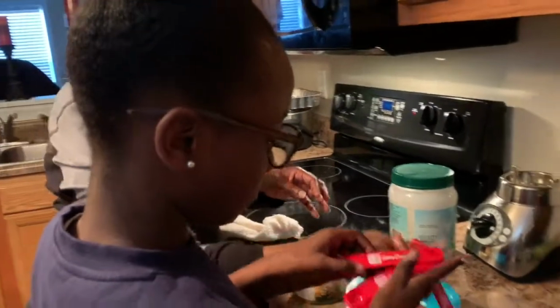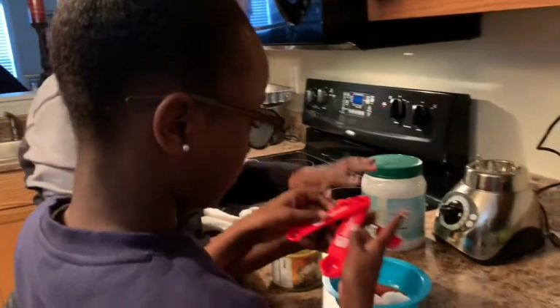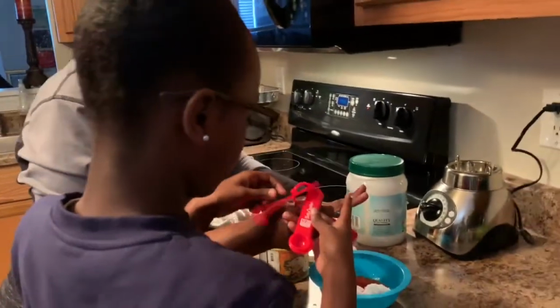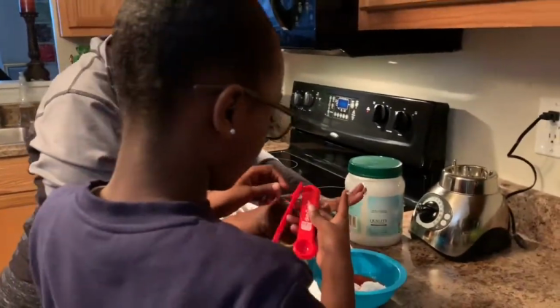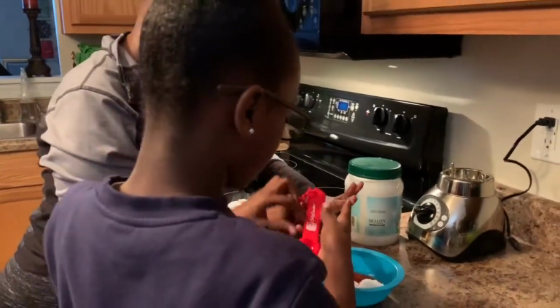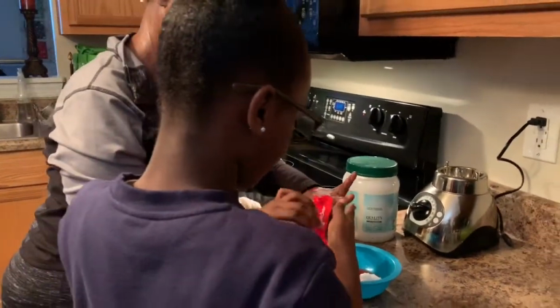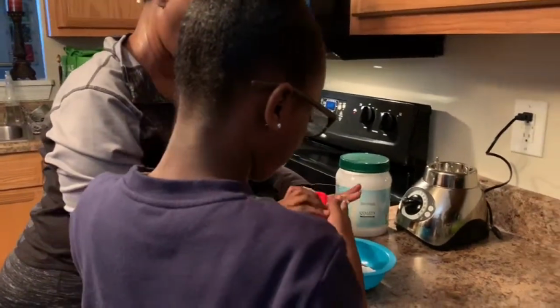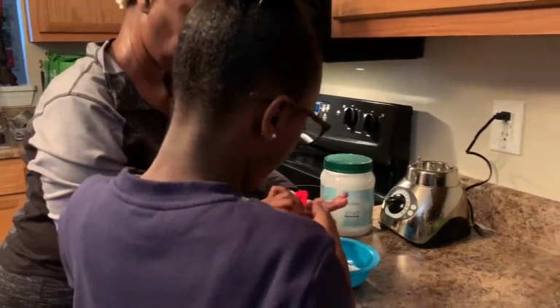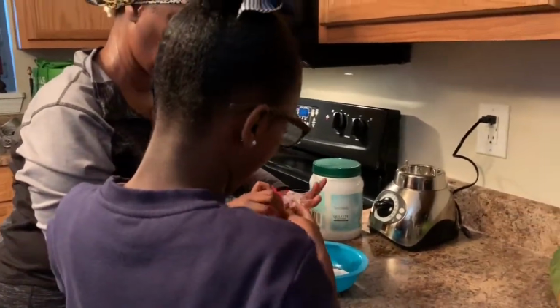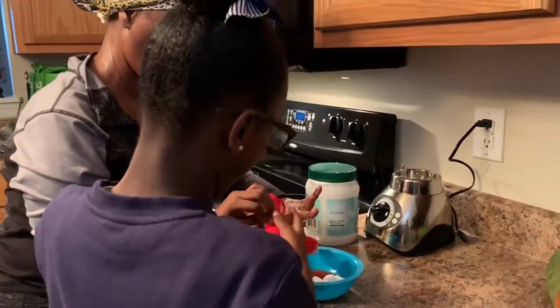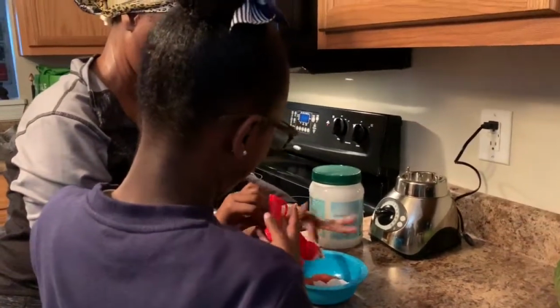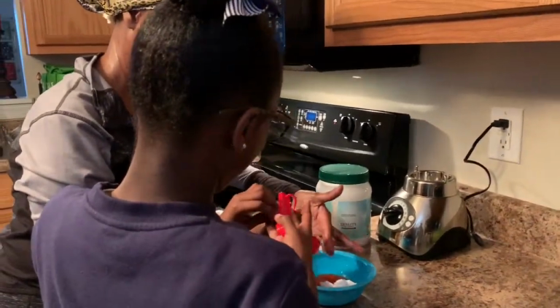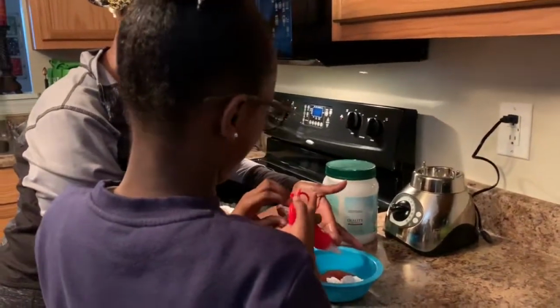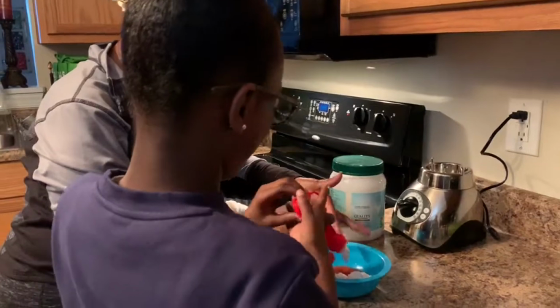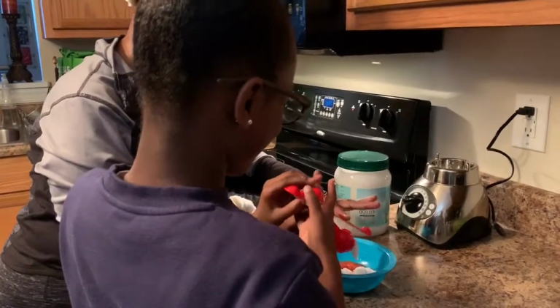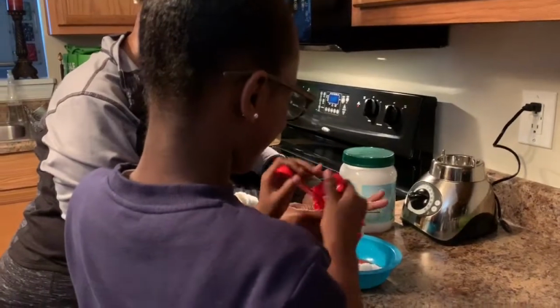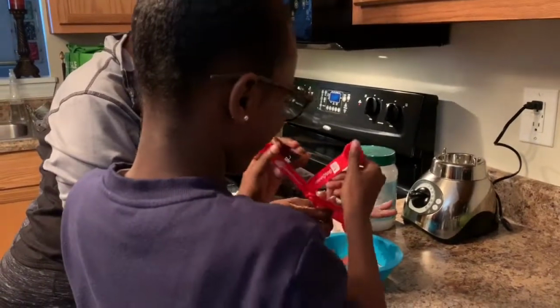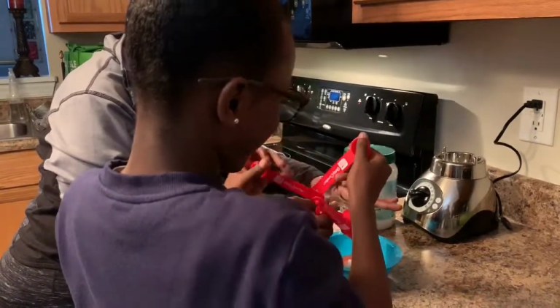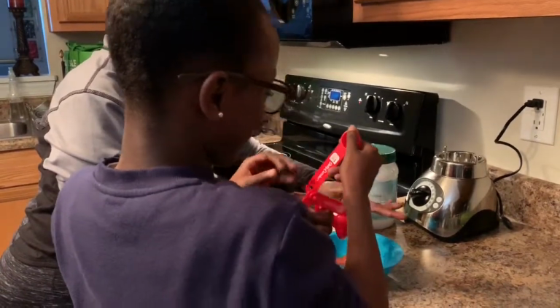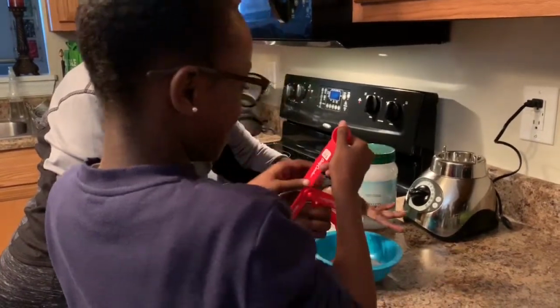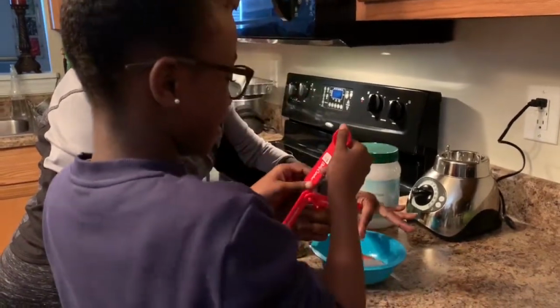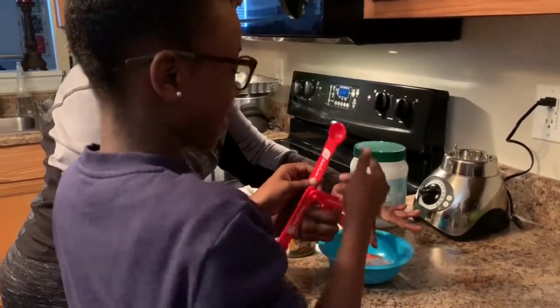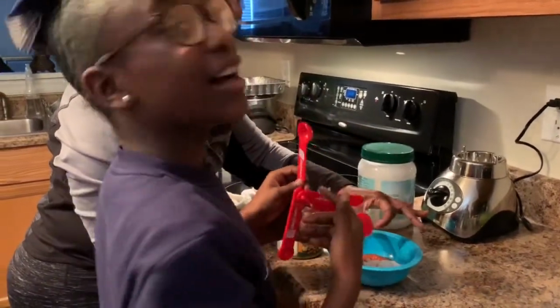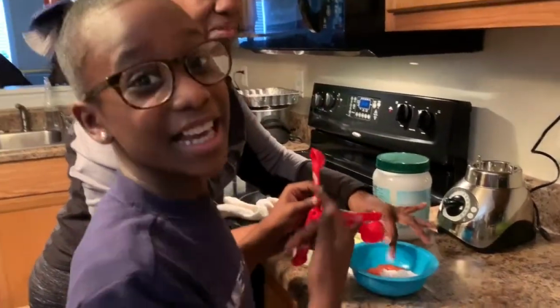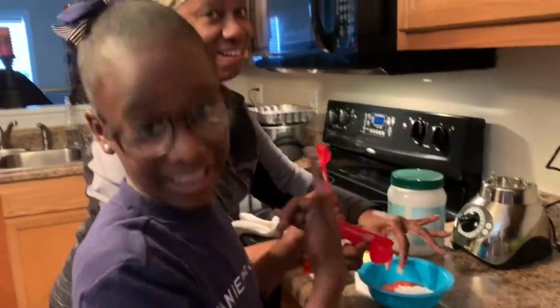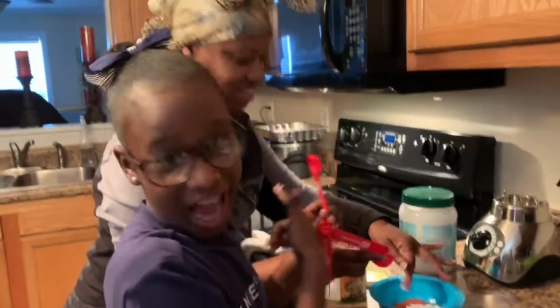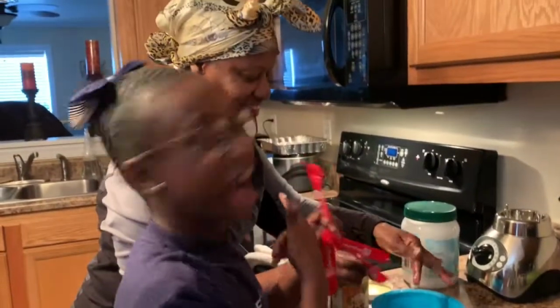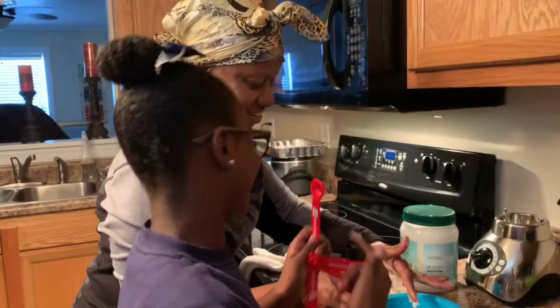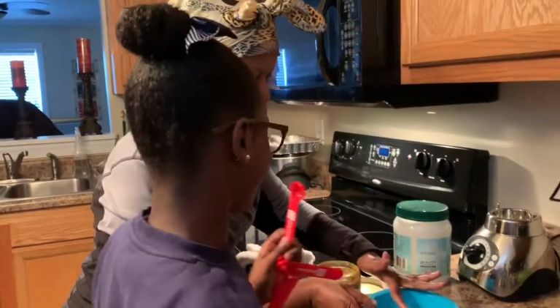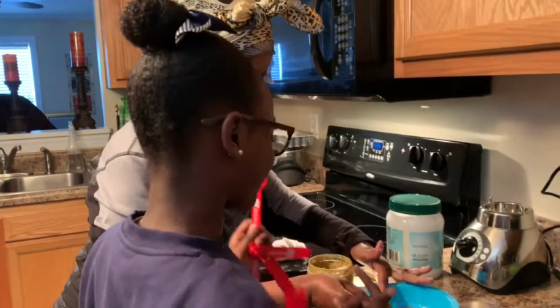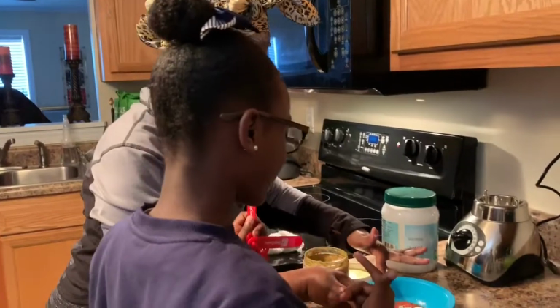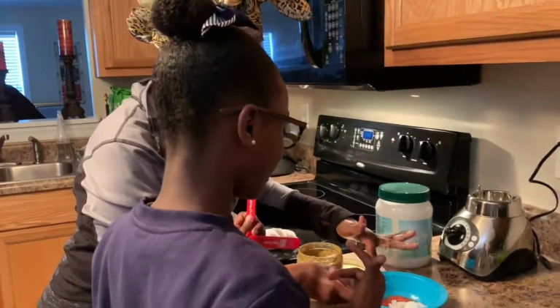Who is teaching you how to make these things? My Gaga – my grandma. I'm the Gaga. Grandma is in New York.